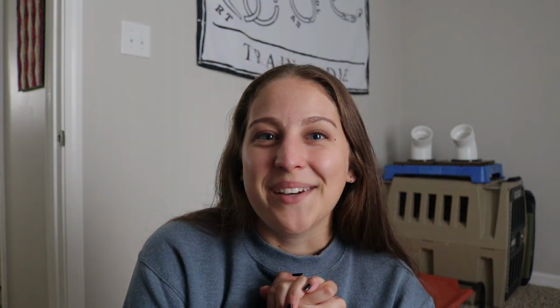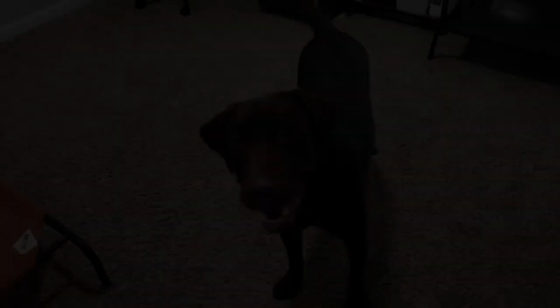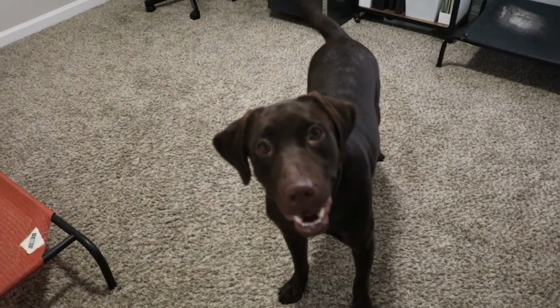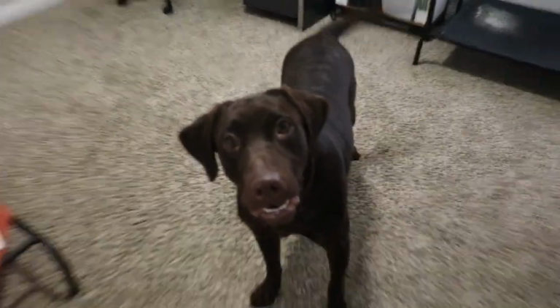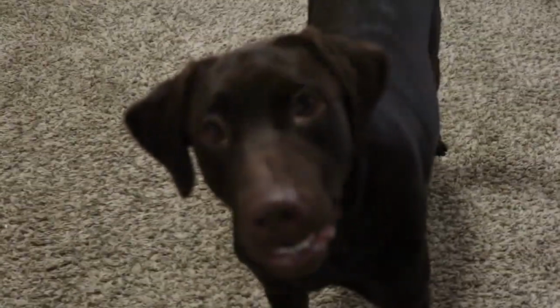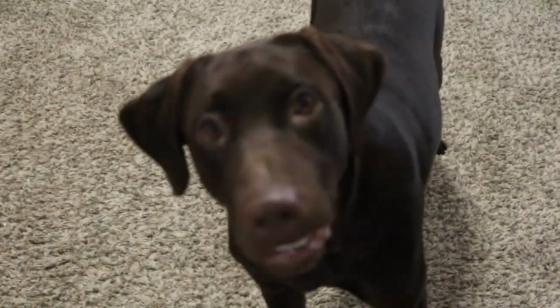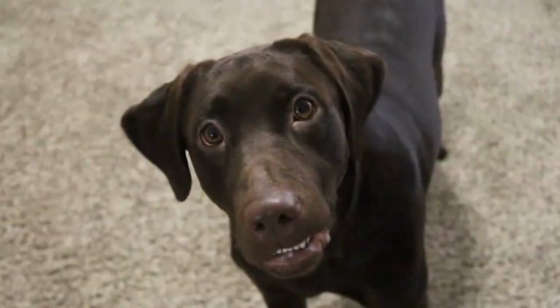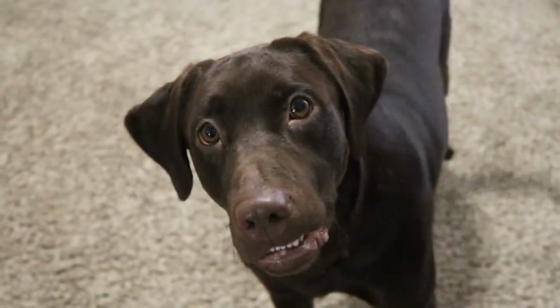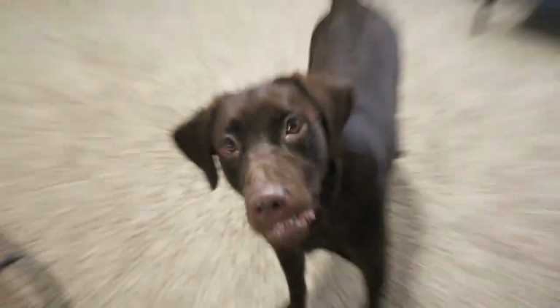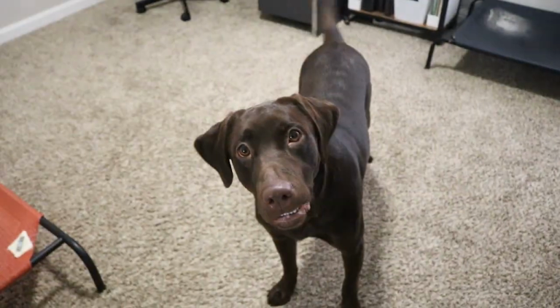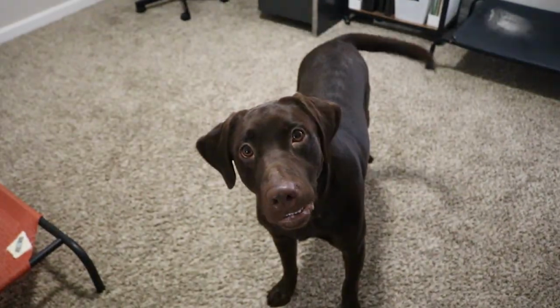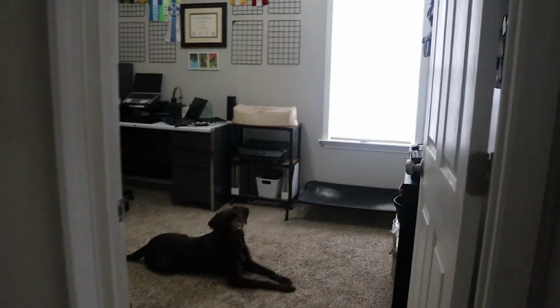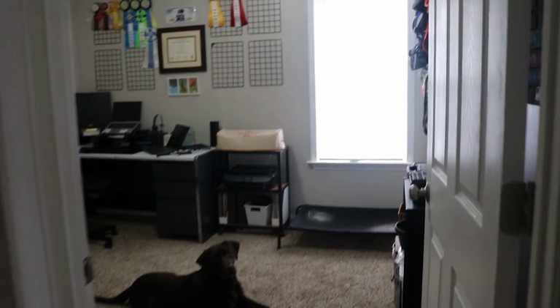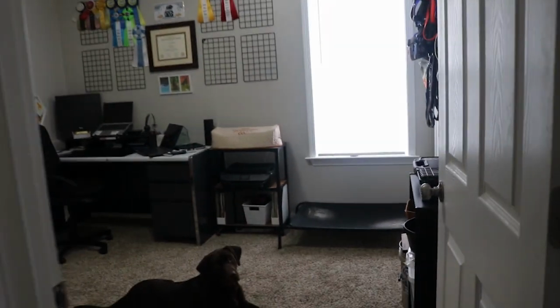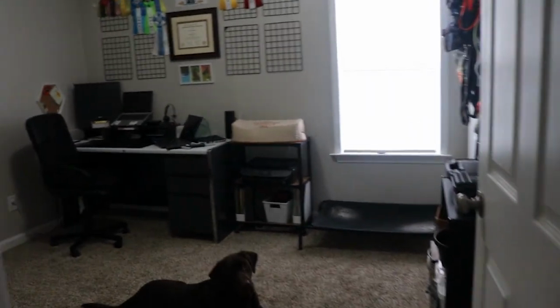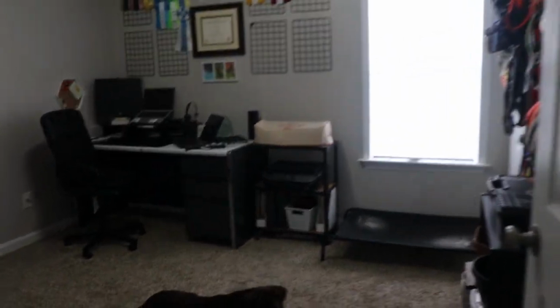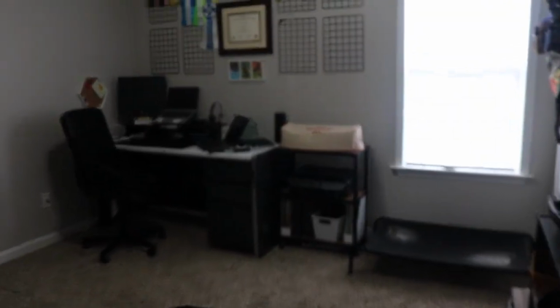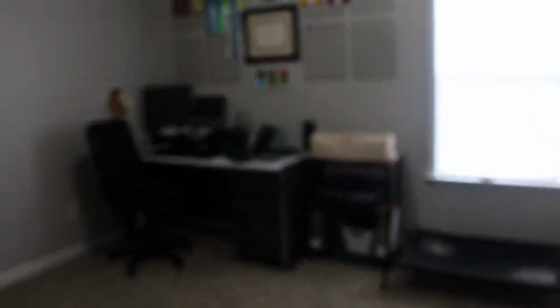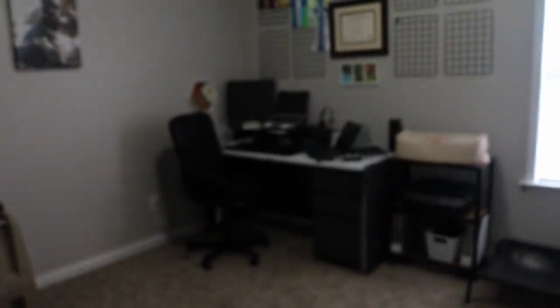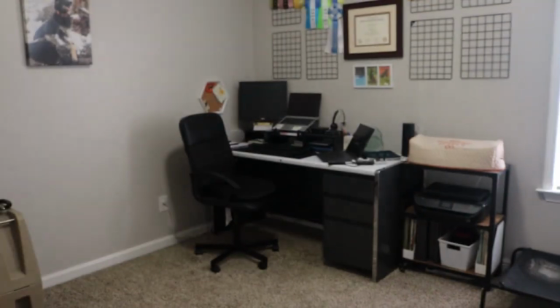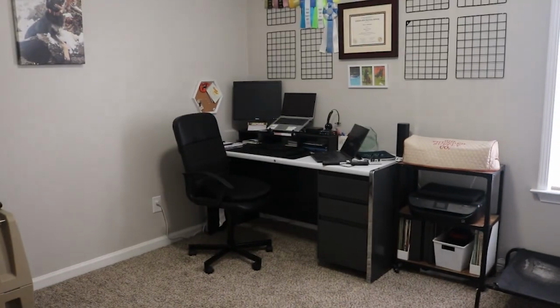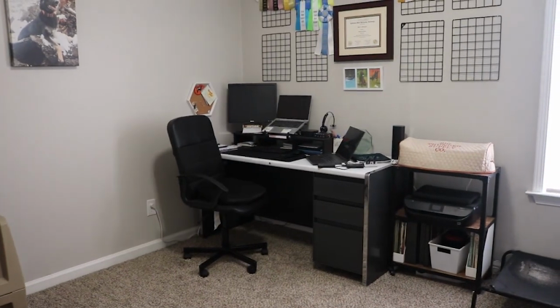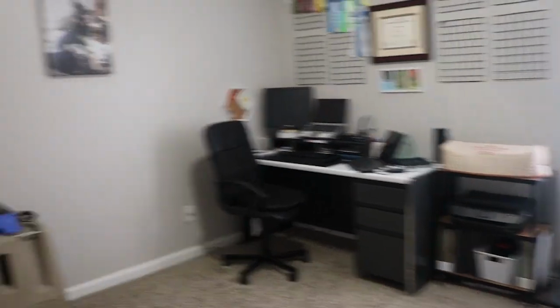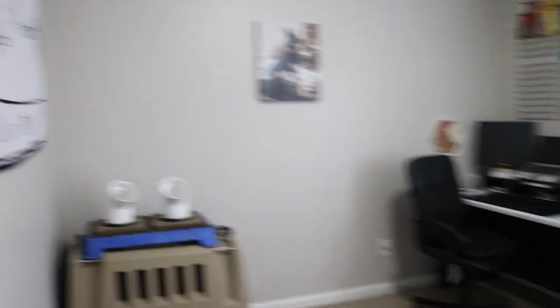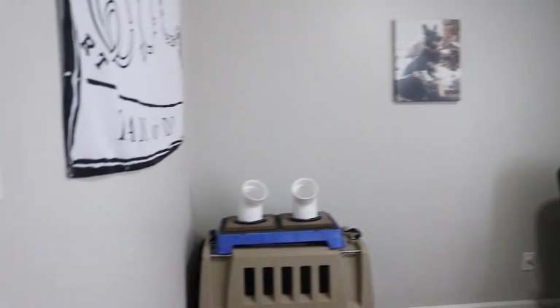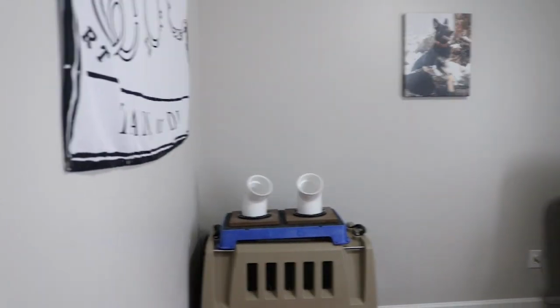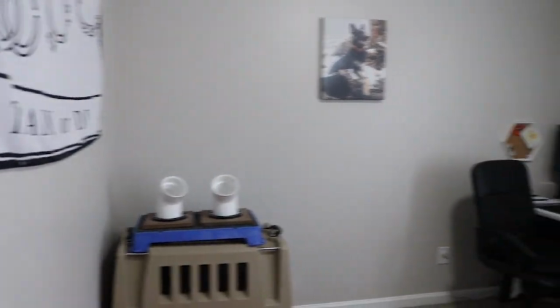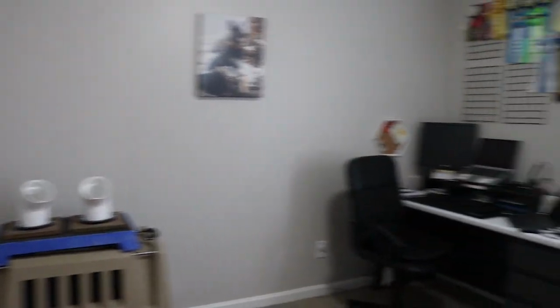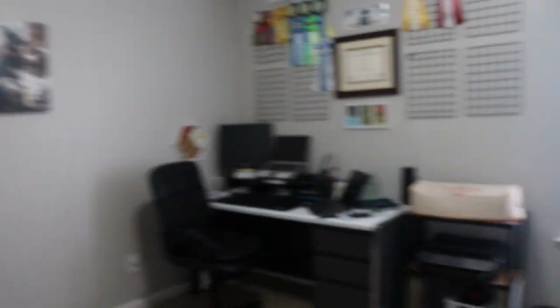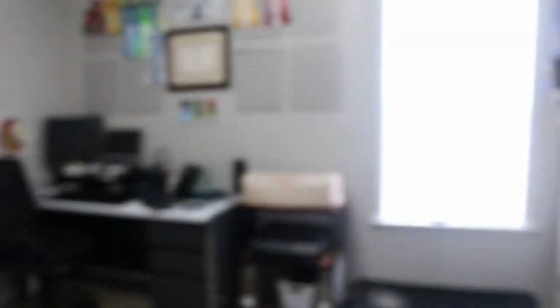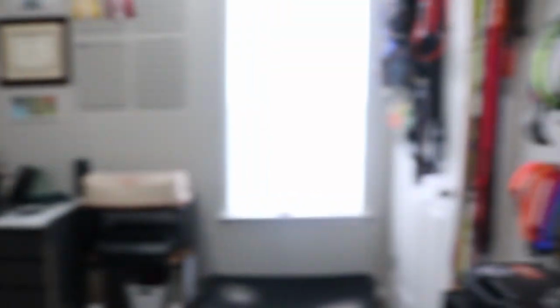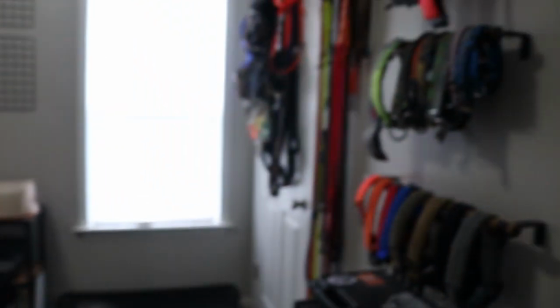My dog room is also my home office because I work from home, so here's a quick overview of the room.